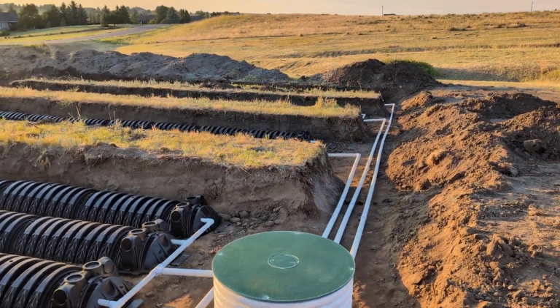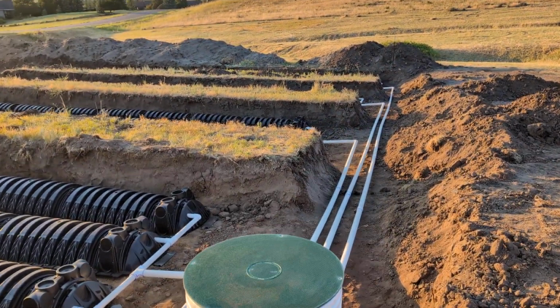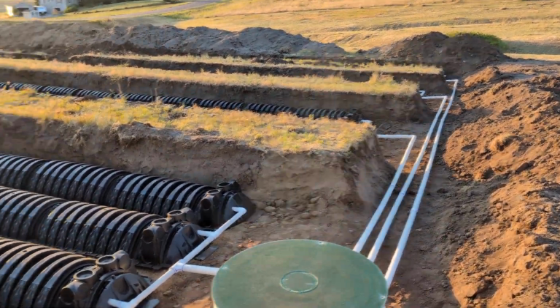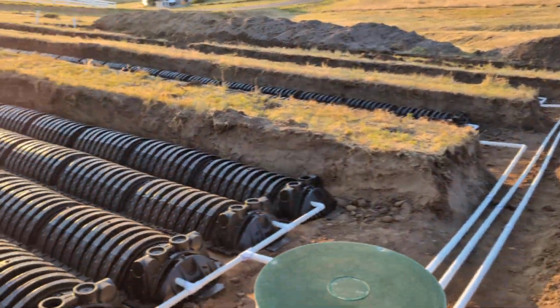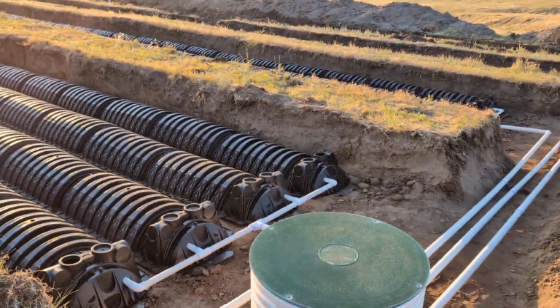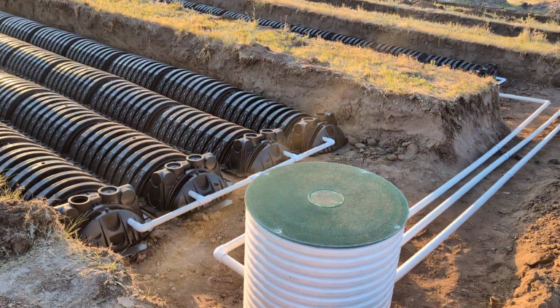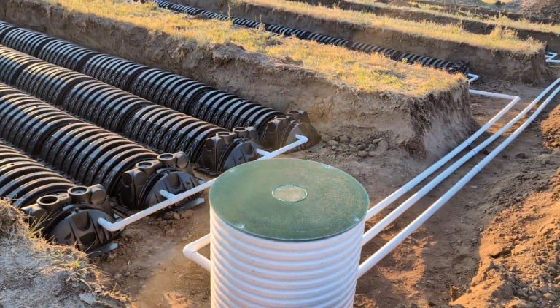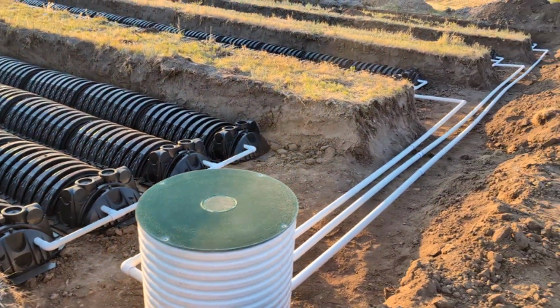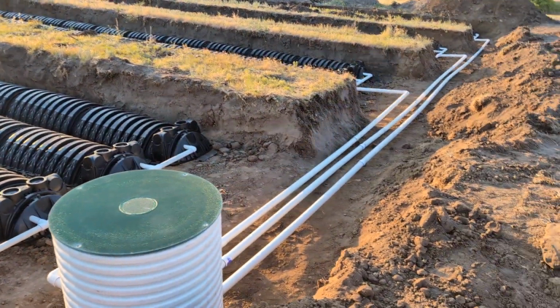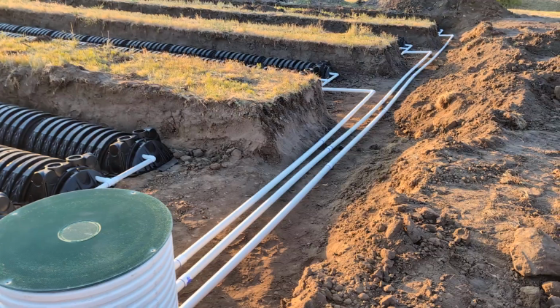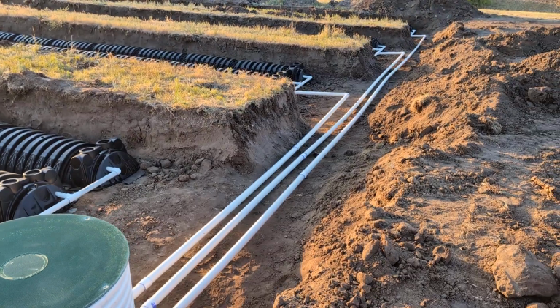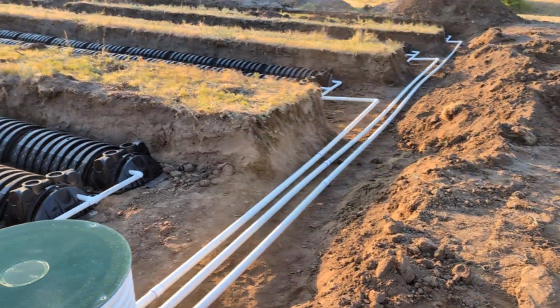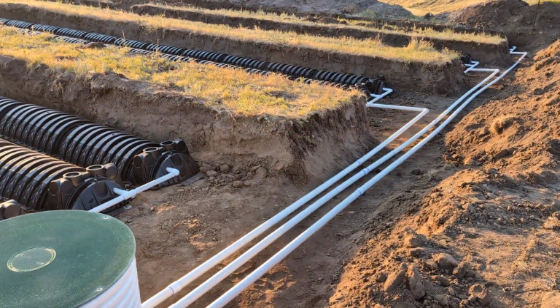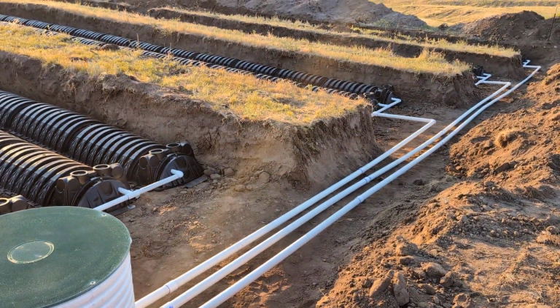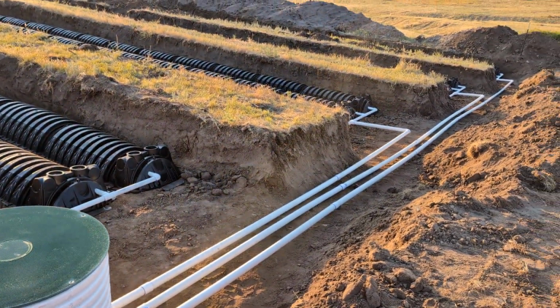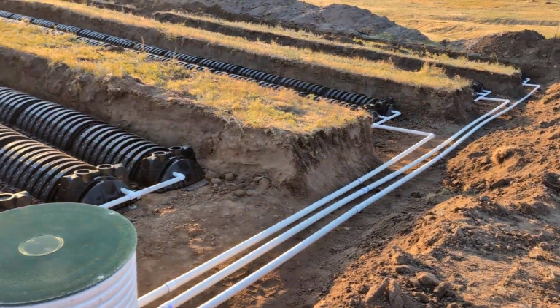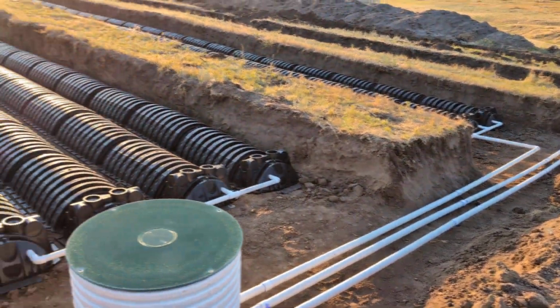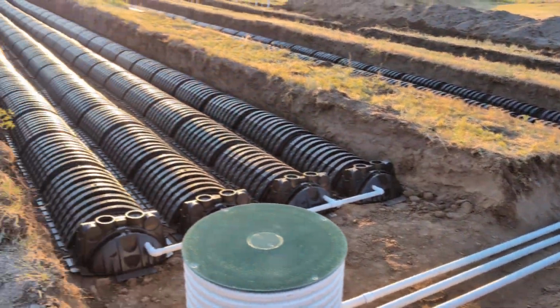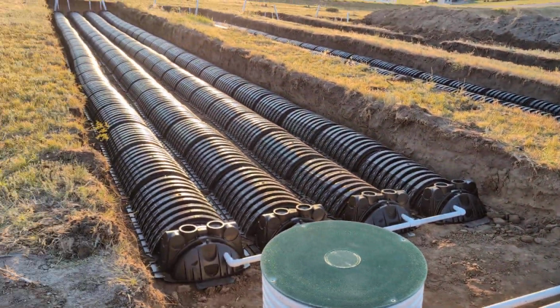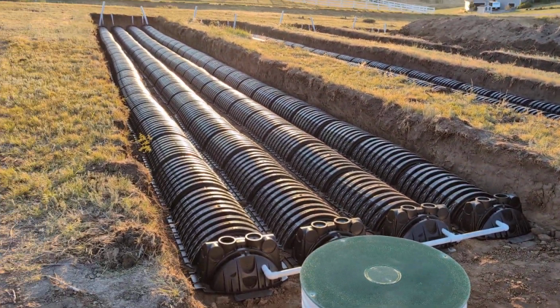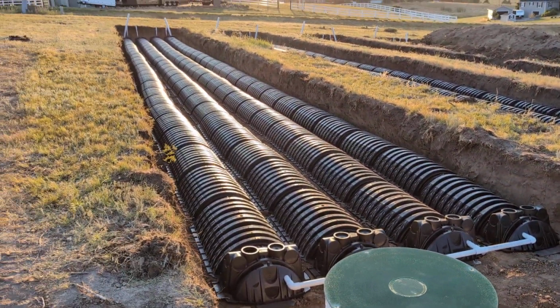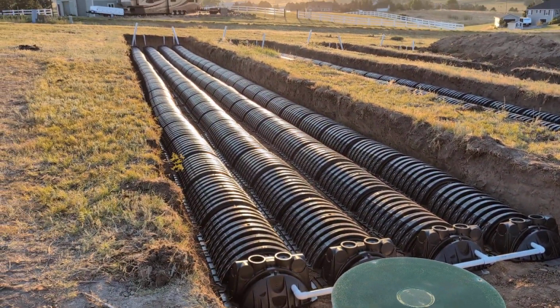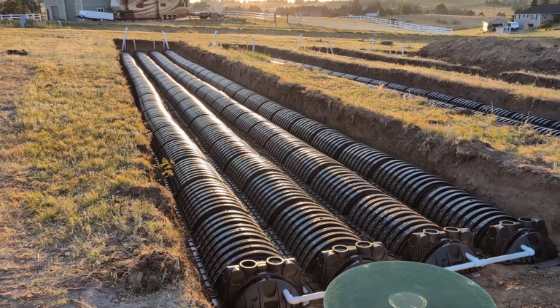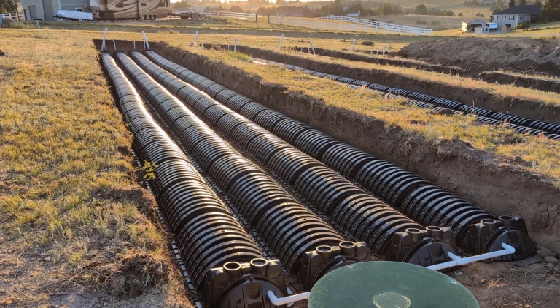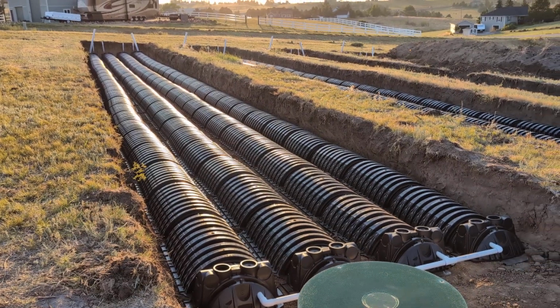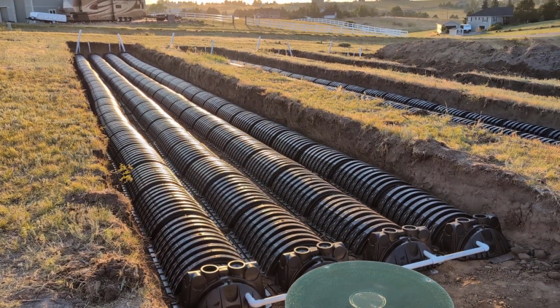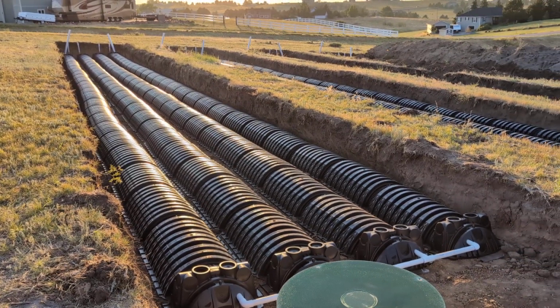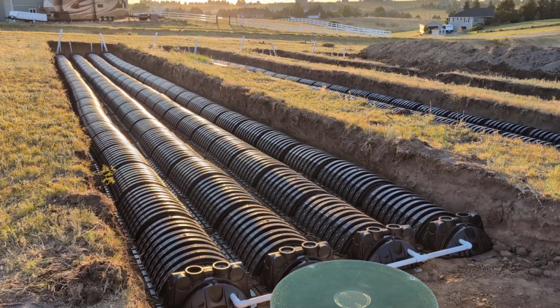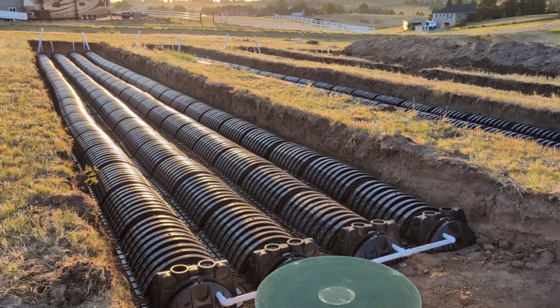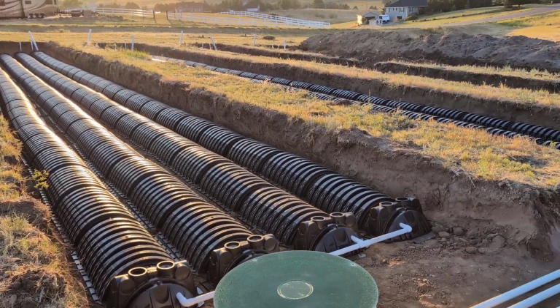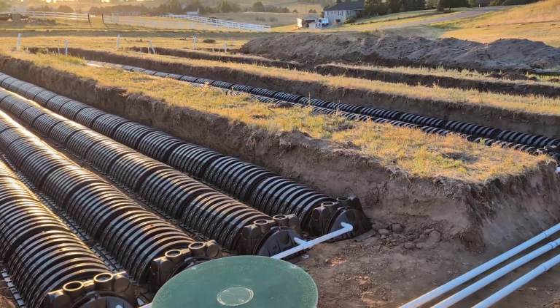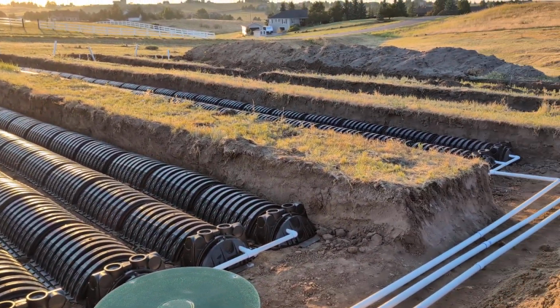That's the pressure dosing soil treatment area. If you have any questions let me know — thanks for watching. One major step towards Project Shop House.